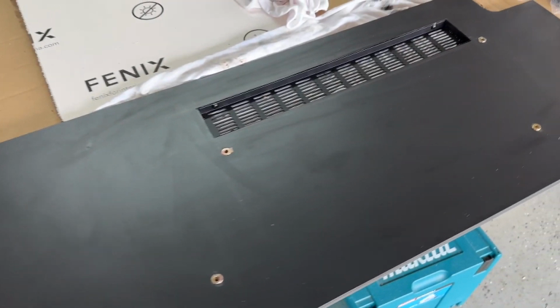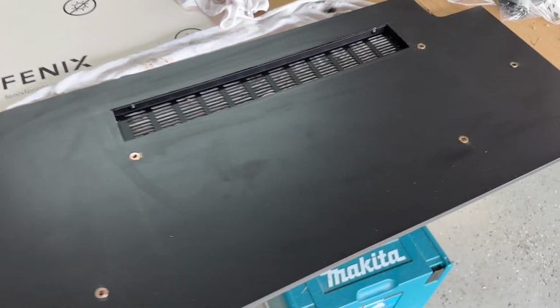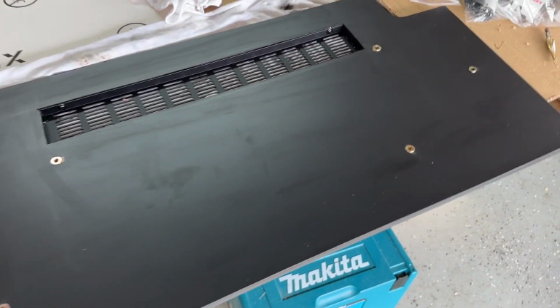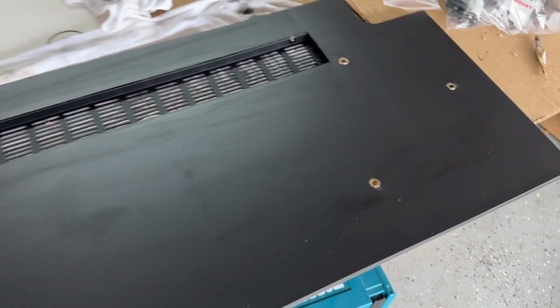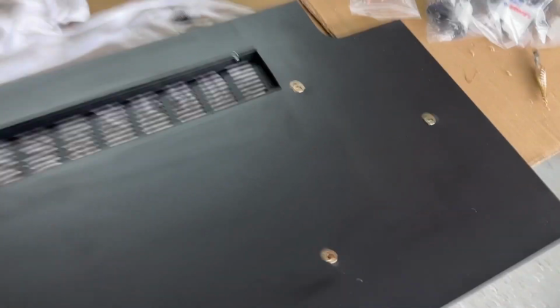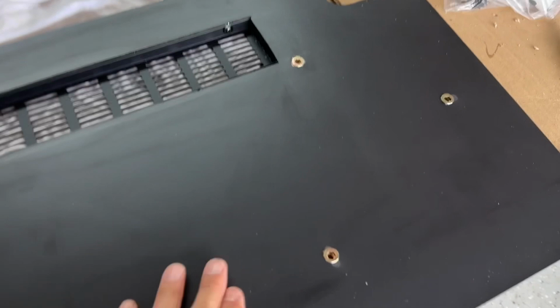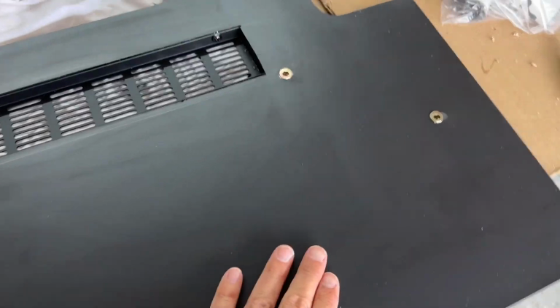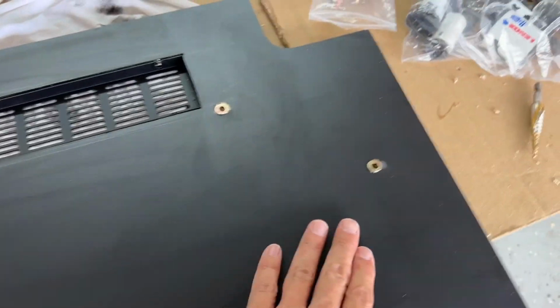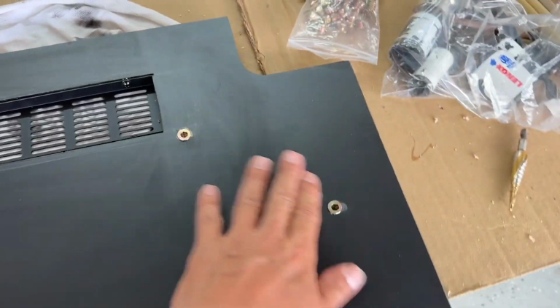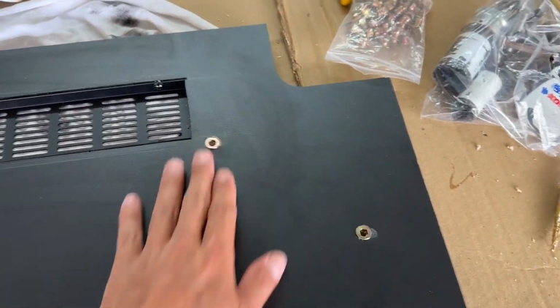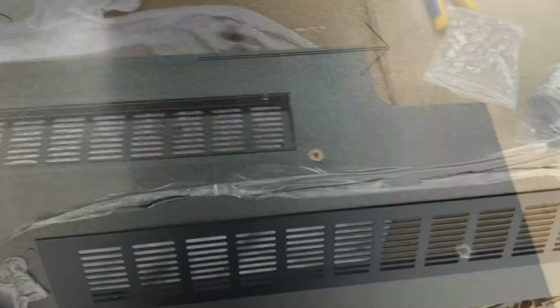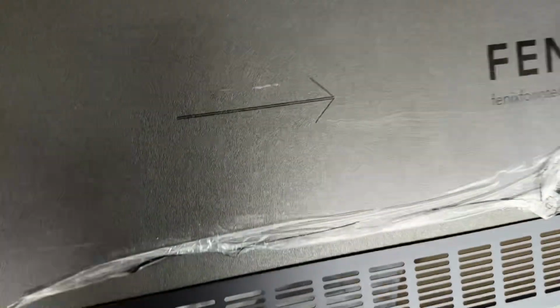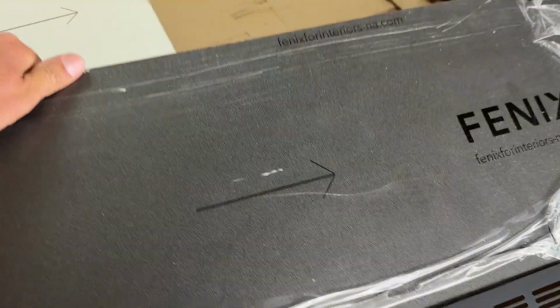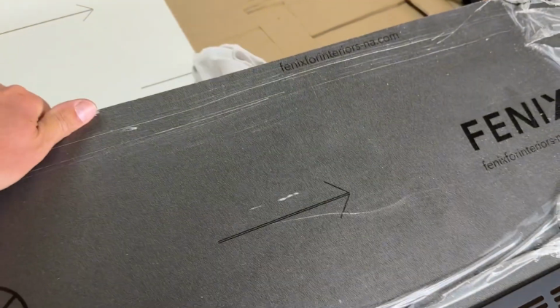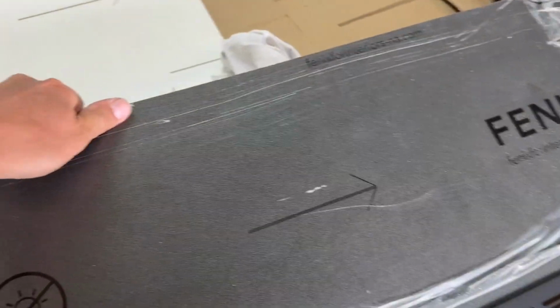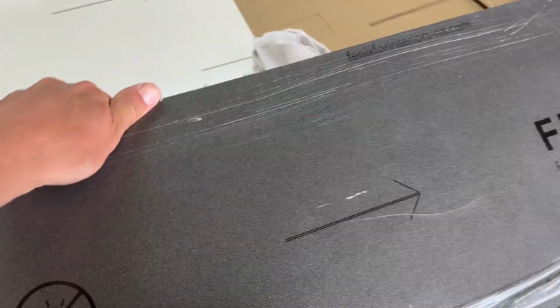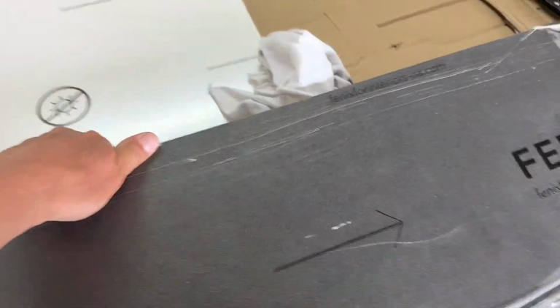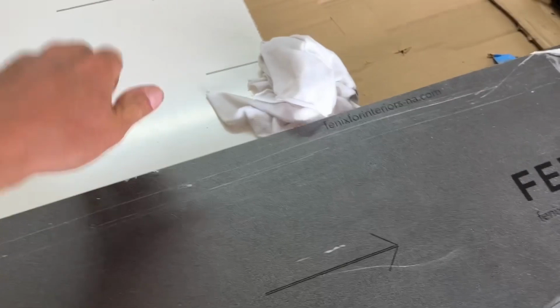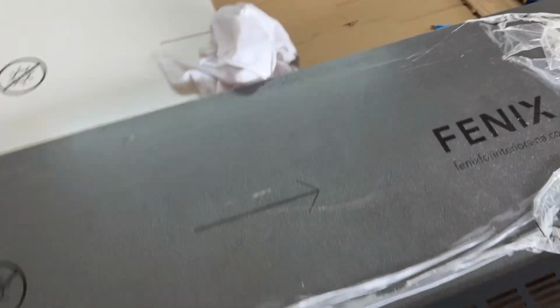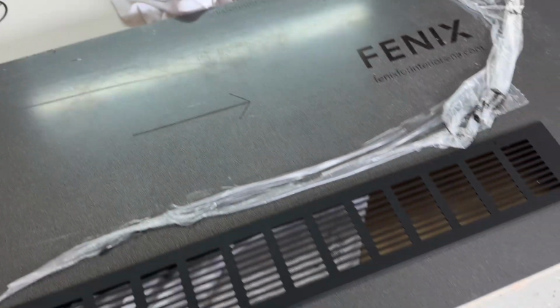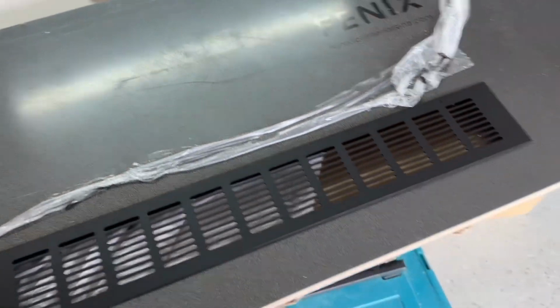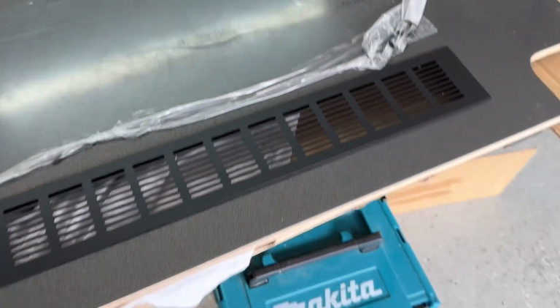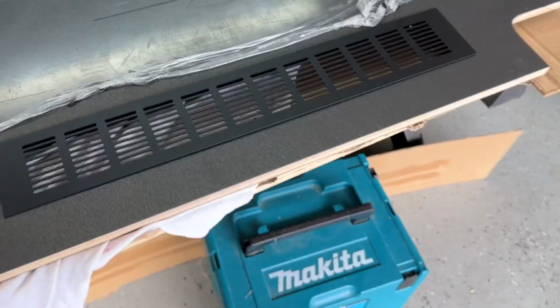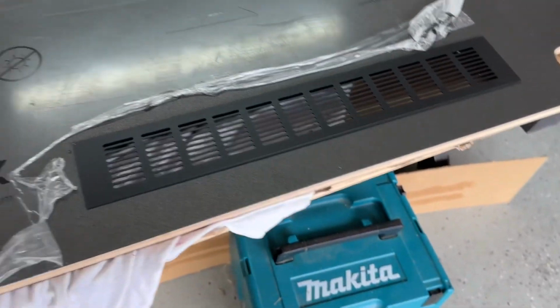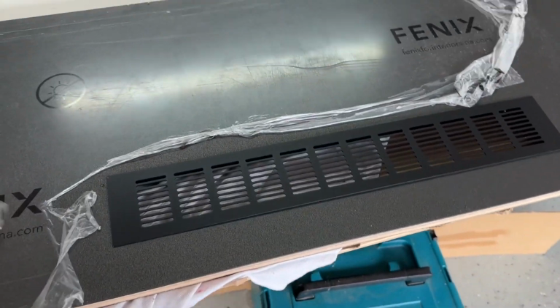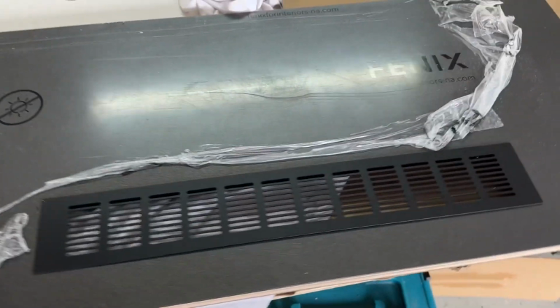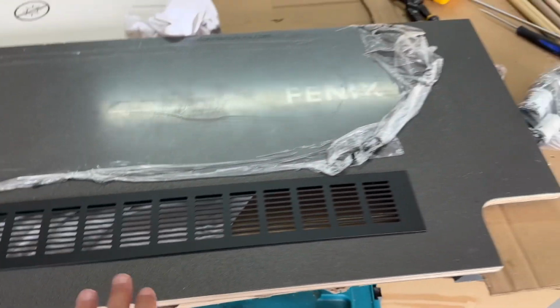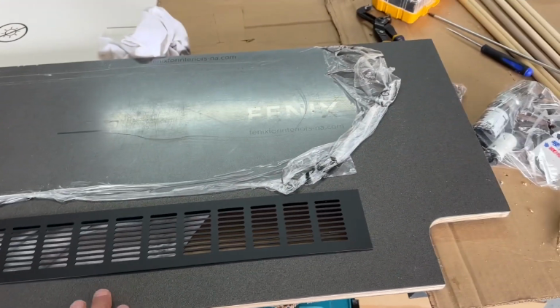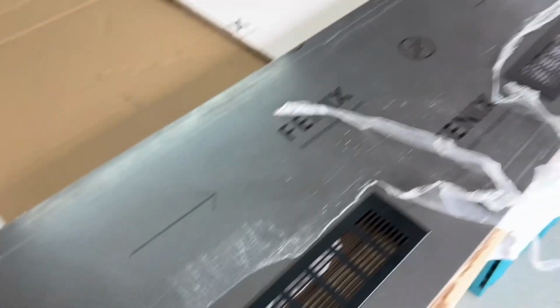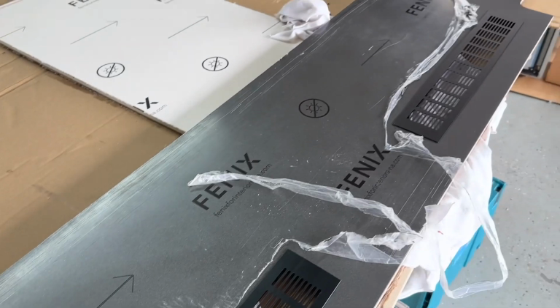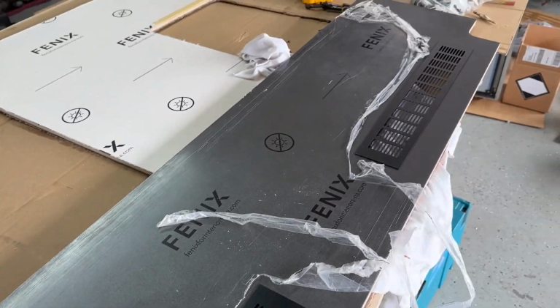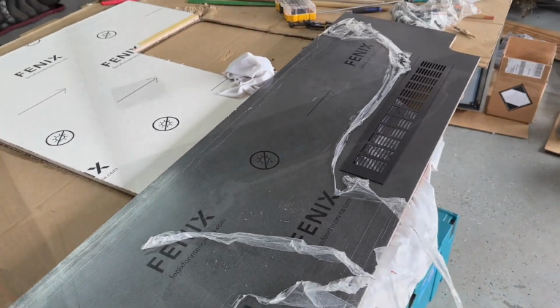This is the electrical panel top — this is the bottom — and you can see the threaded inserts have been put in. It still has the protective coating on it. We're going to go test it.